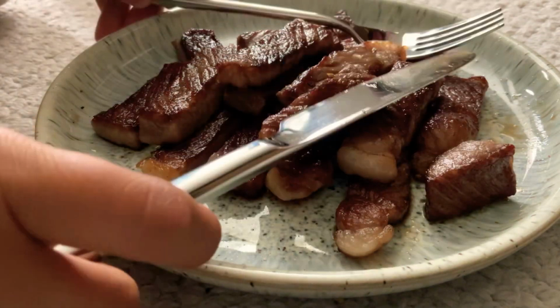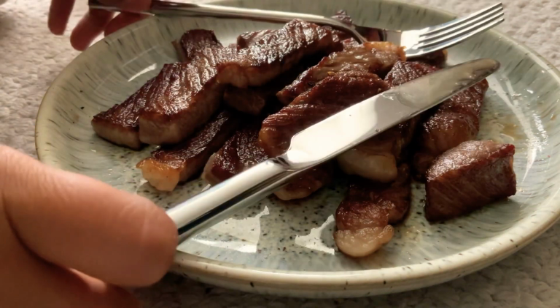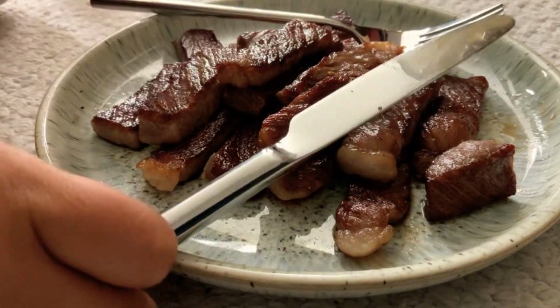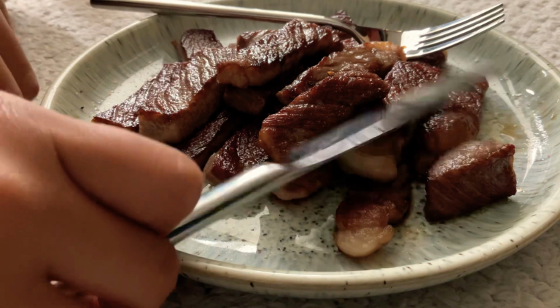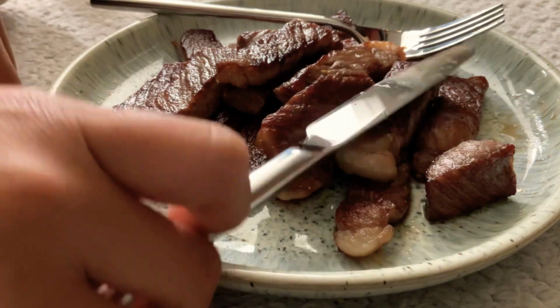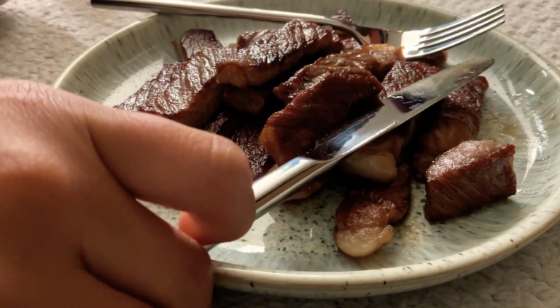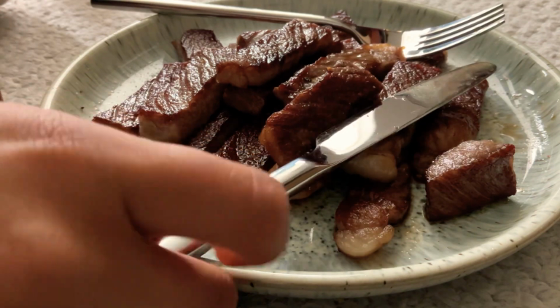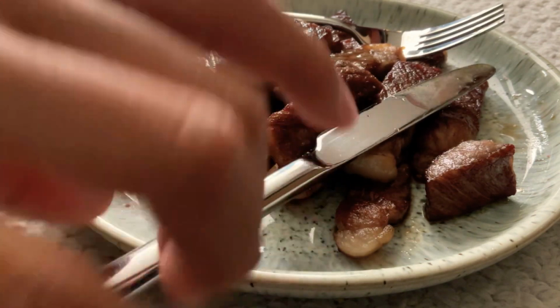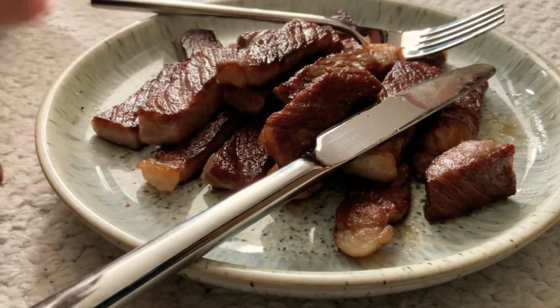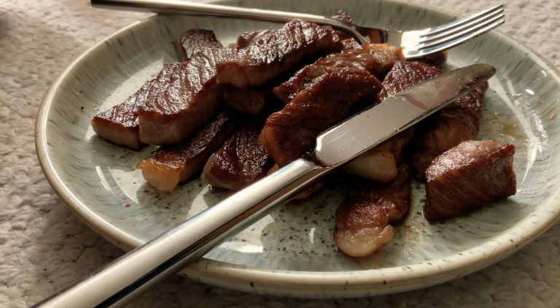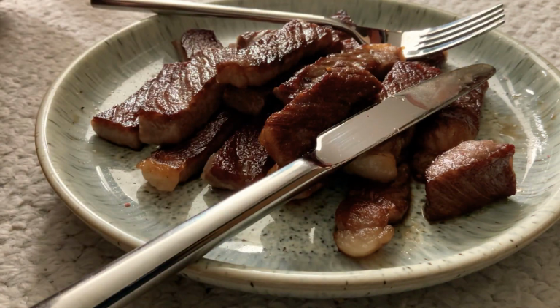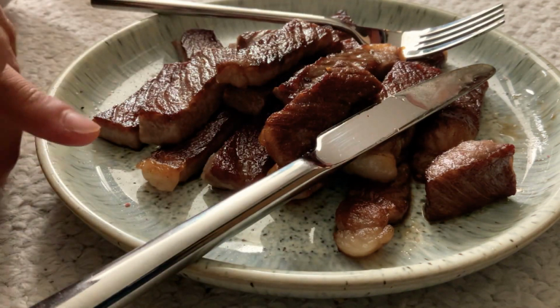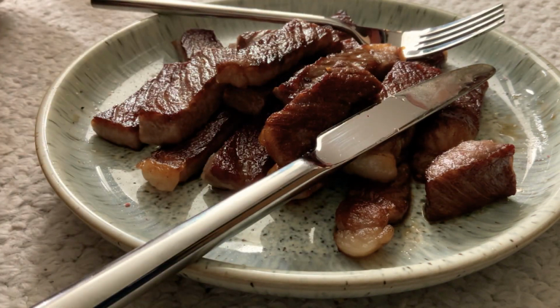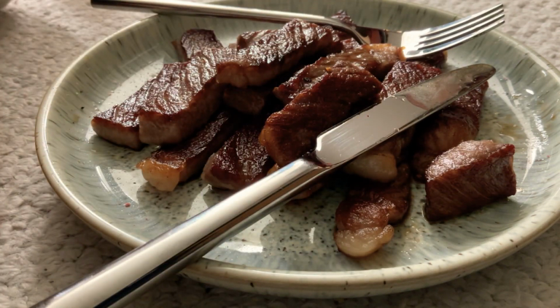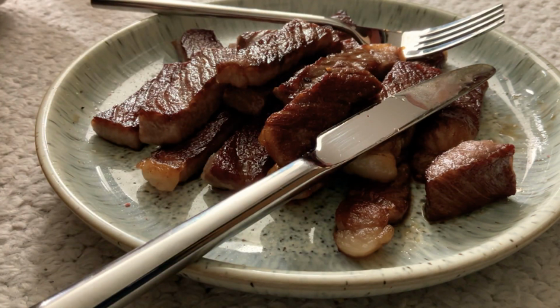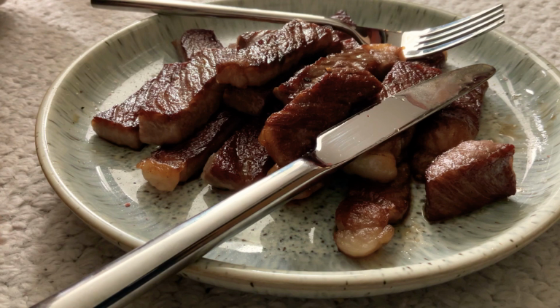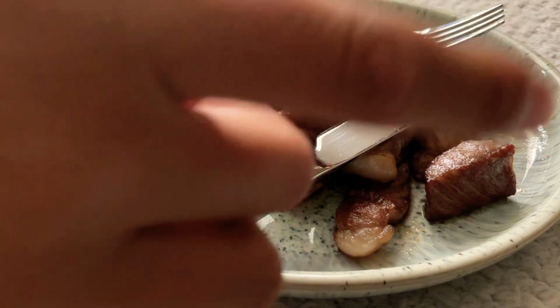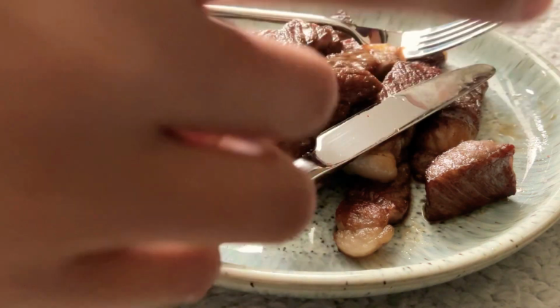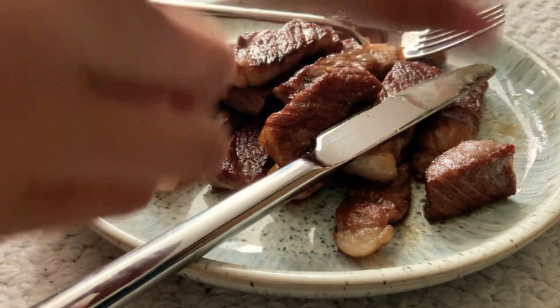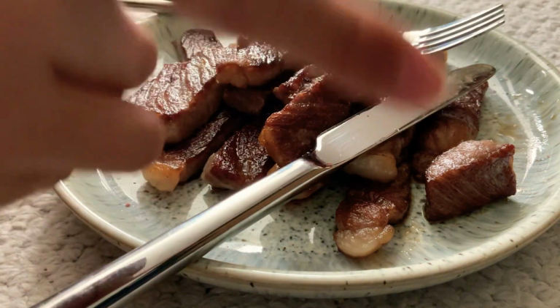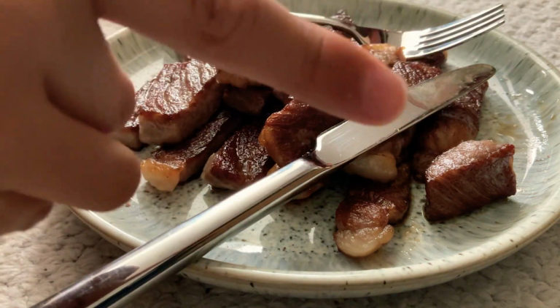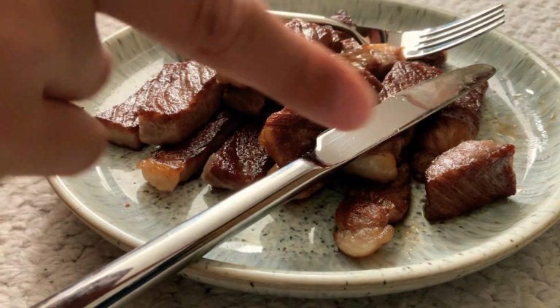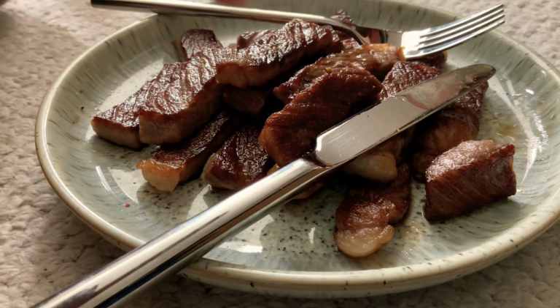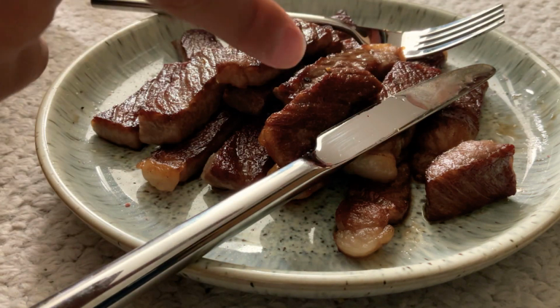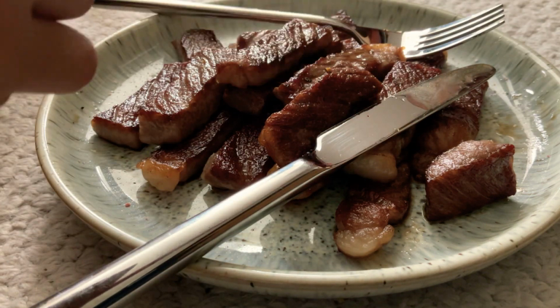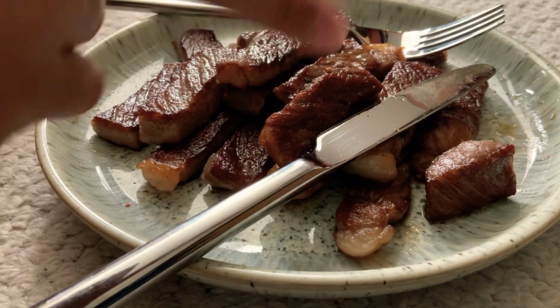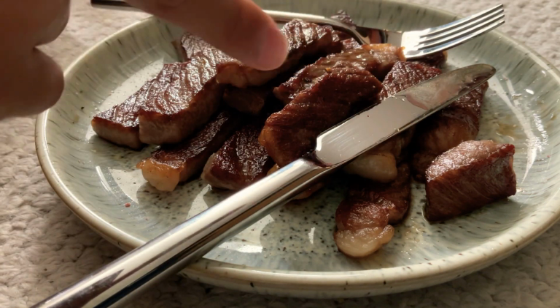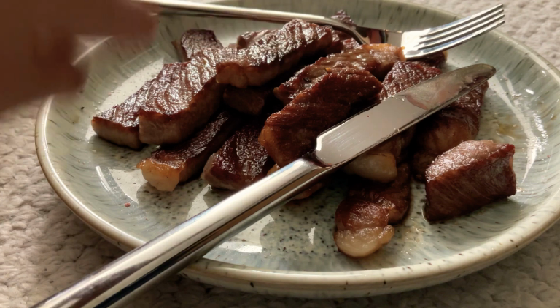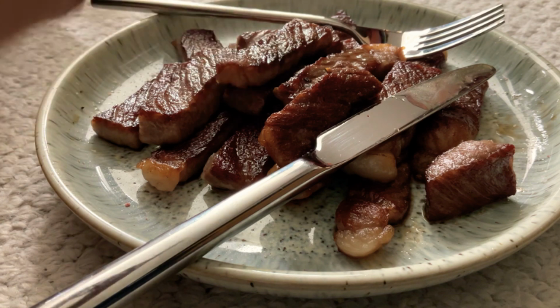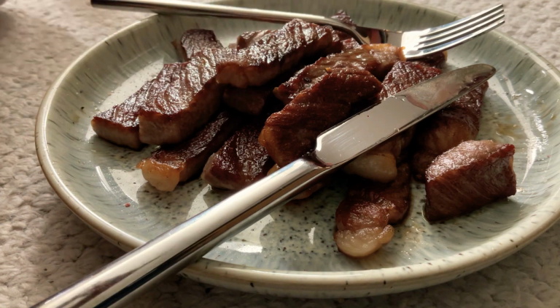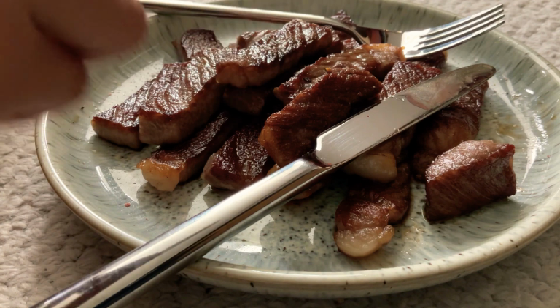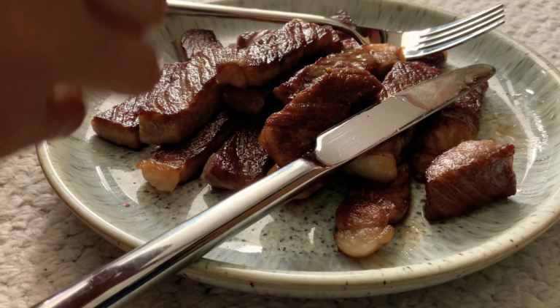For steak: 10 out of 10. For food overall: 9.8 out of 10. You should try this, guys — it's an $85 wagyu steak. Try that!